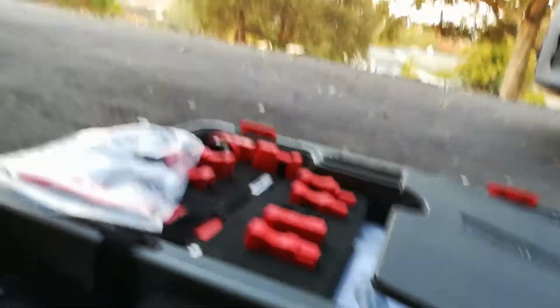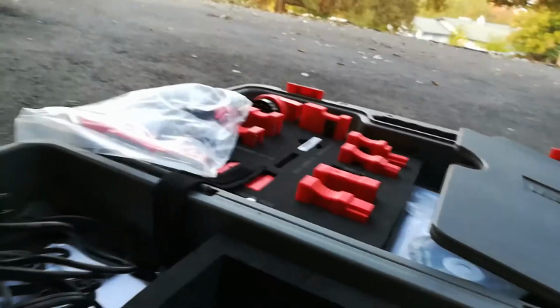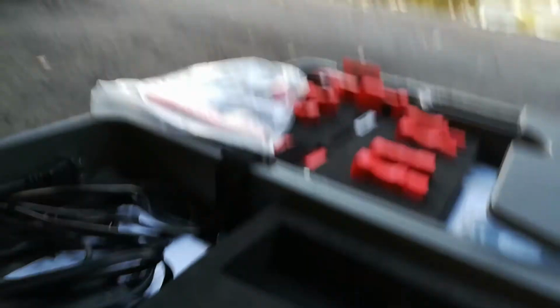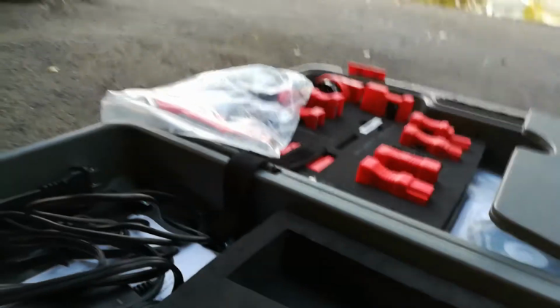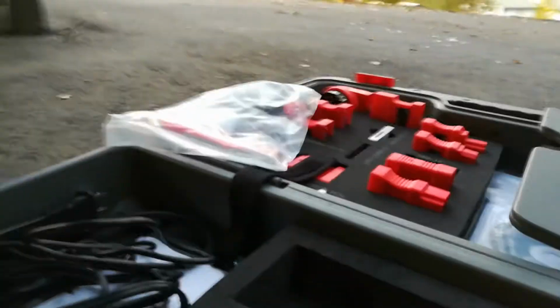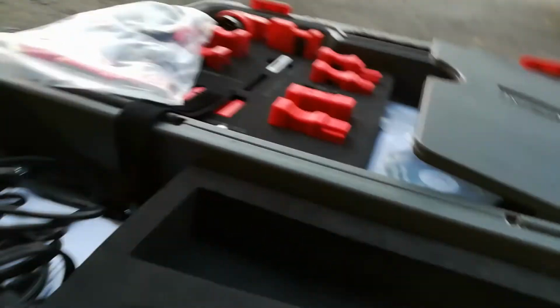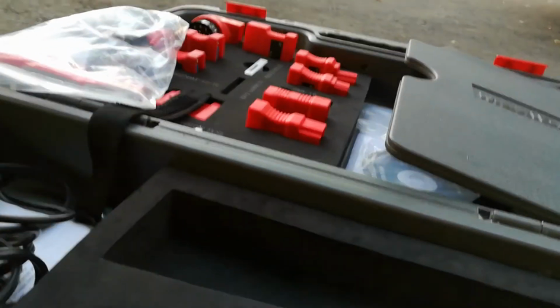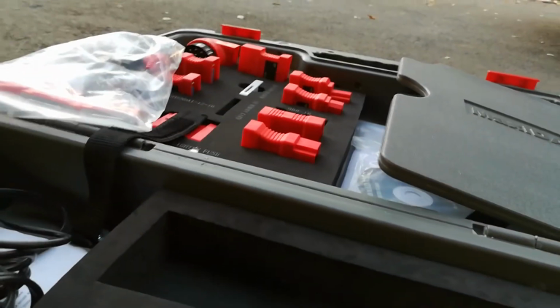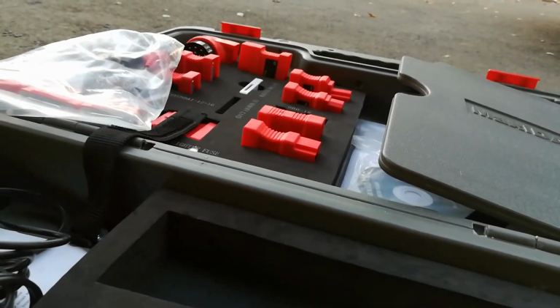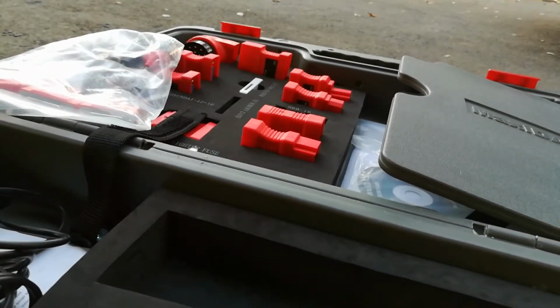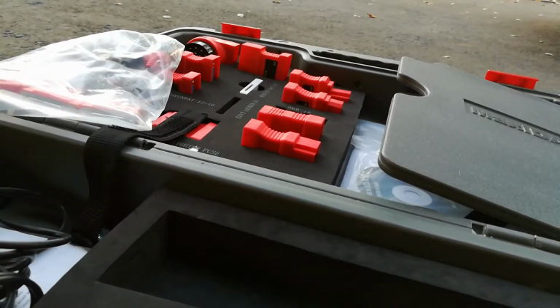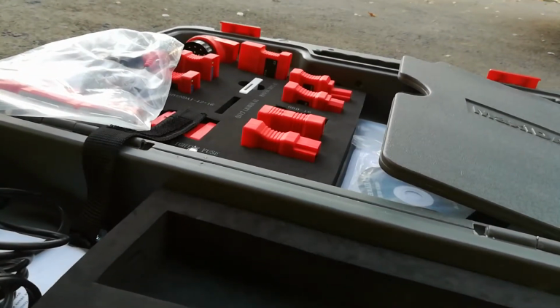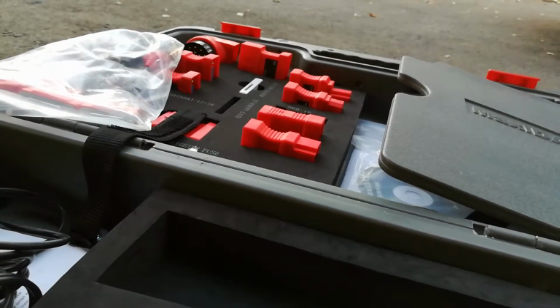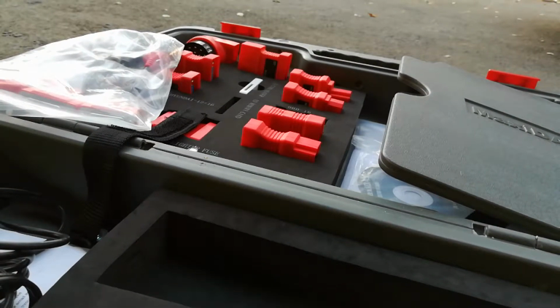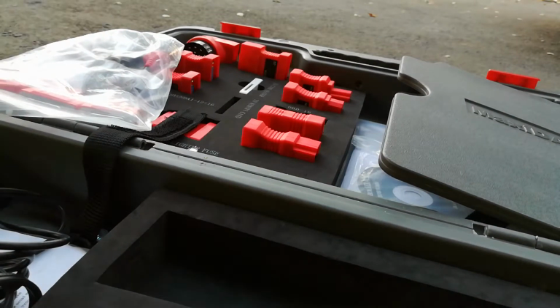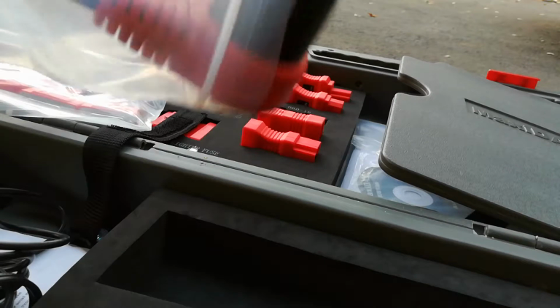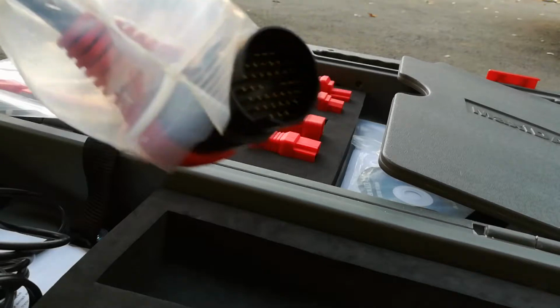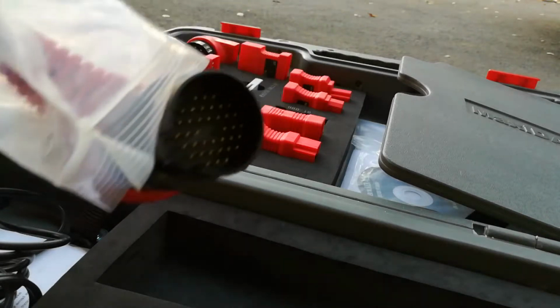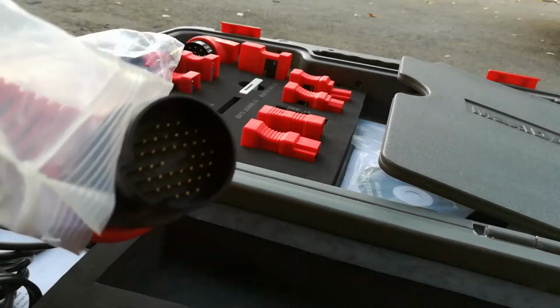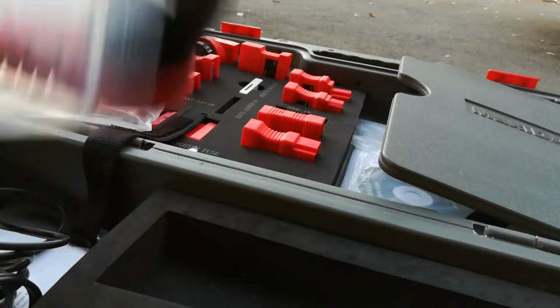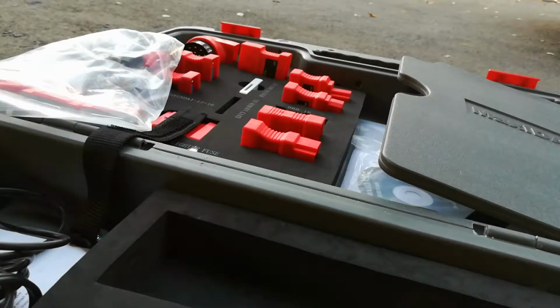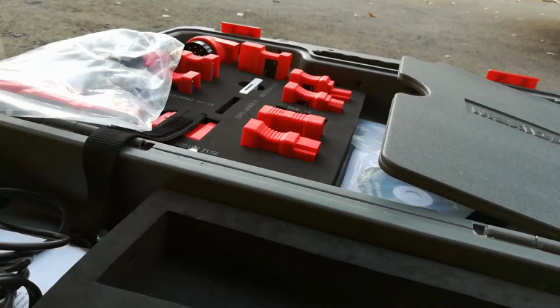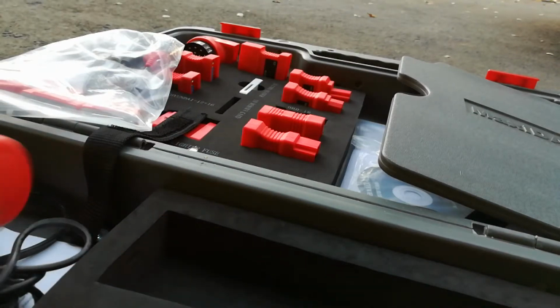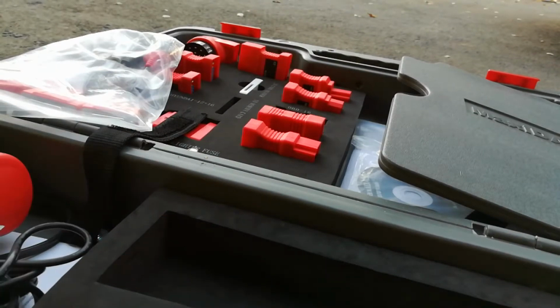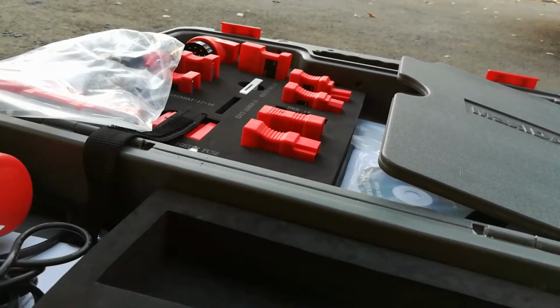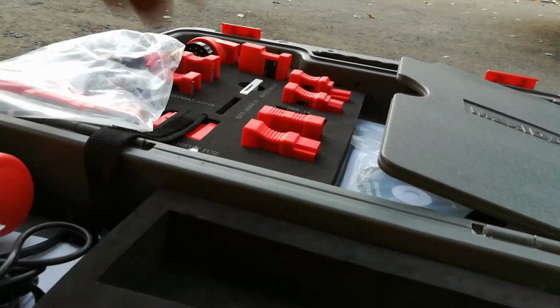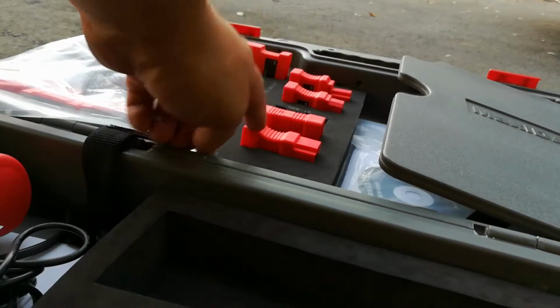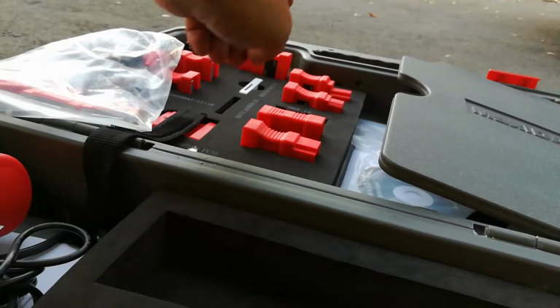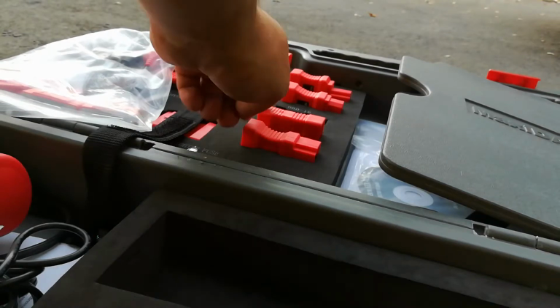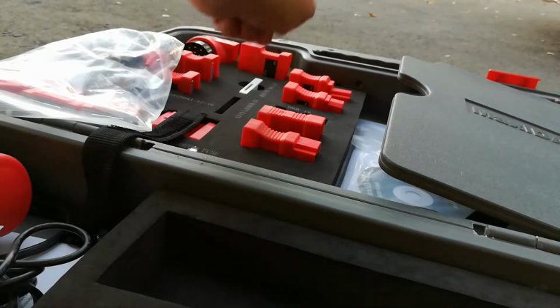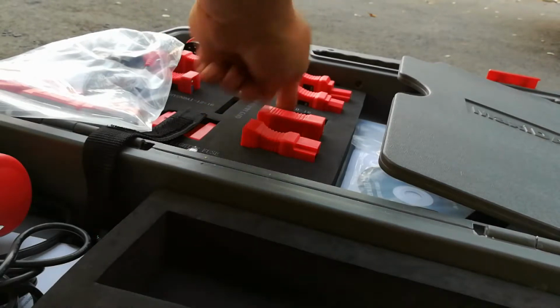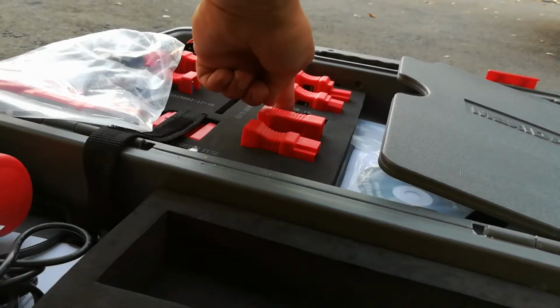Let me go over the different adapters it came with. There are these big legacy adapters for Mercedes-Benz, BMW, Kia, GM, and the OBD2 port, which is what I'm normally using.